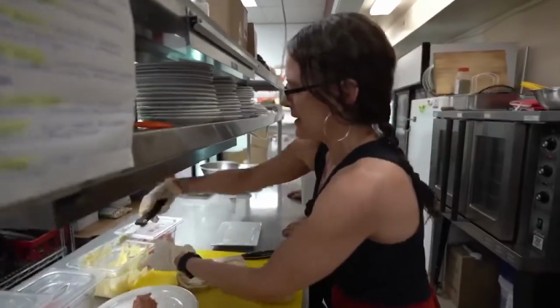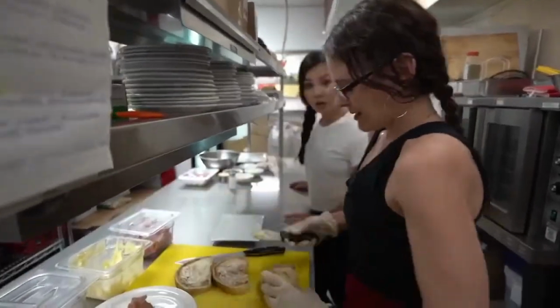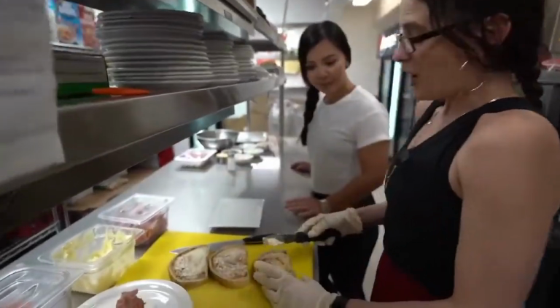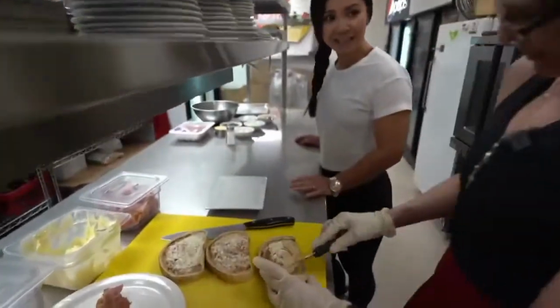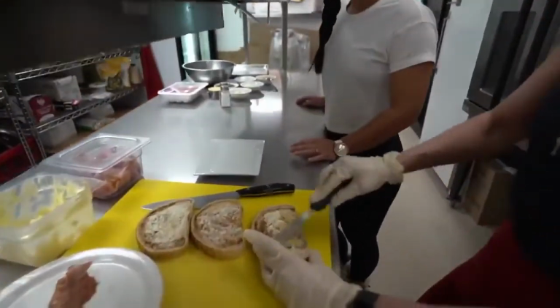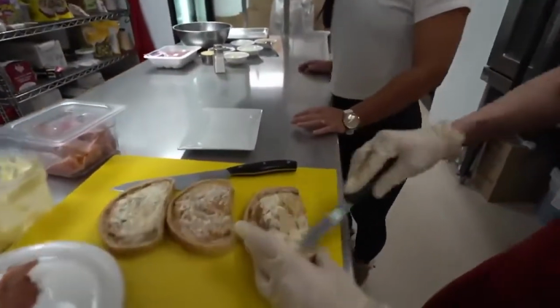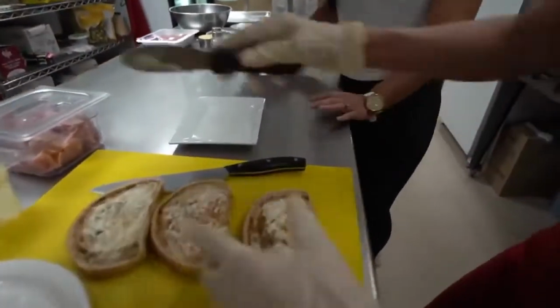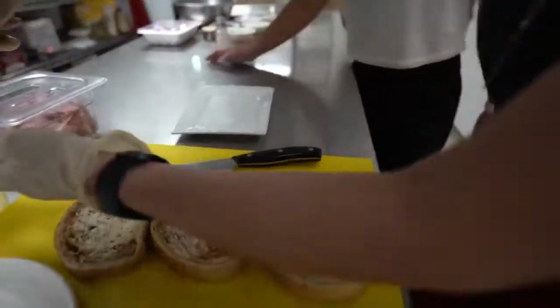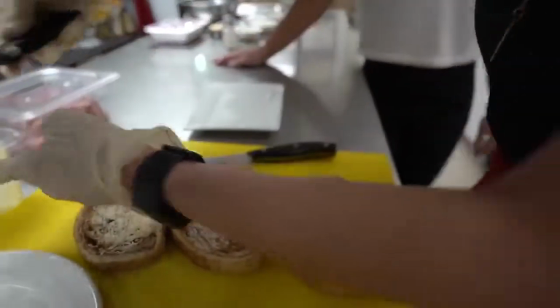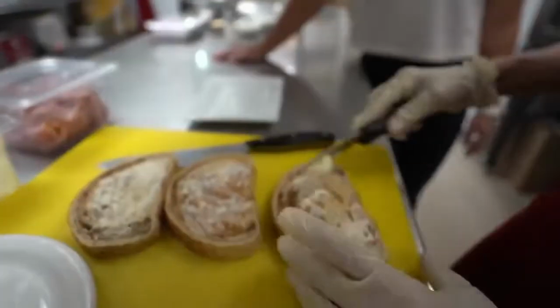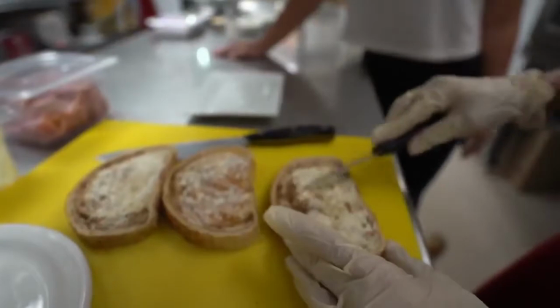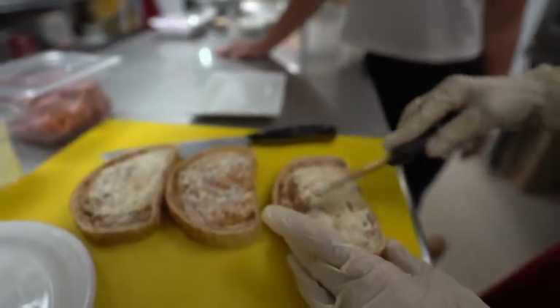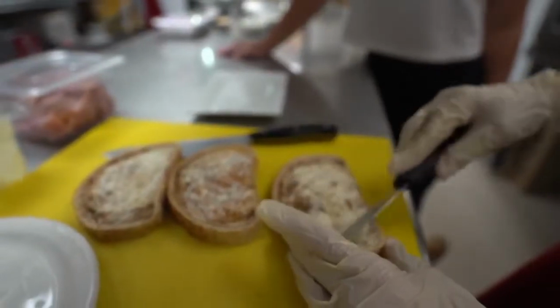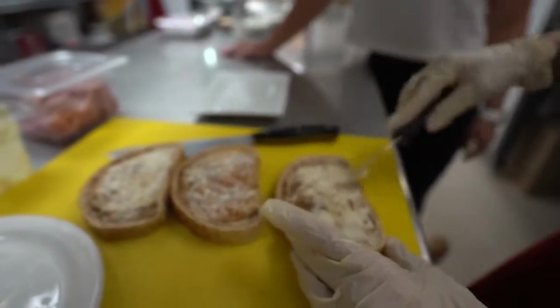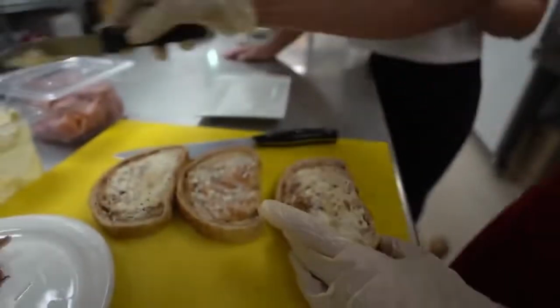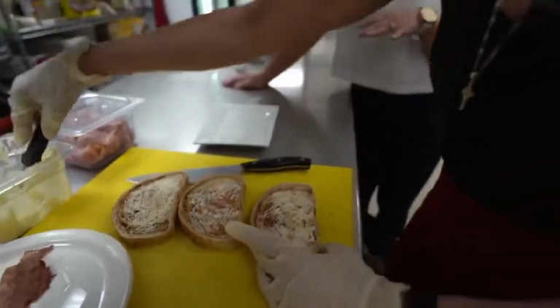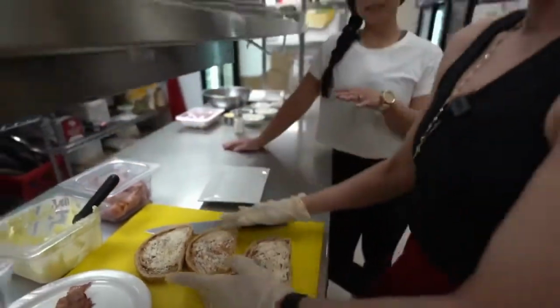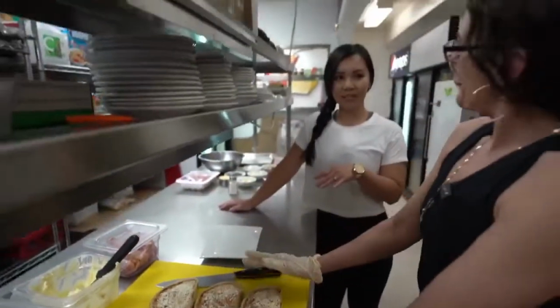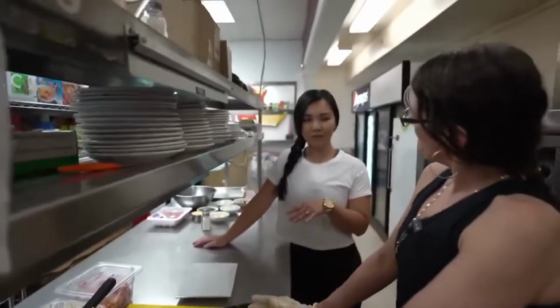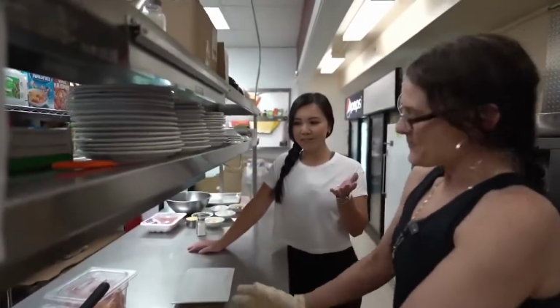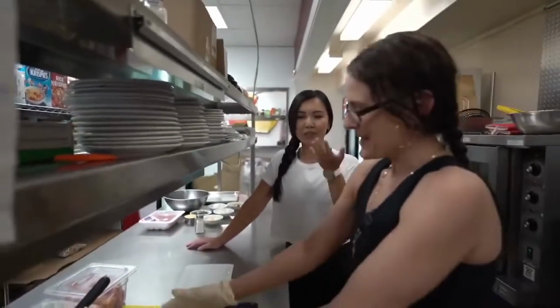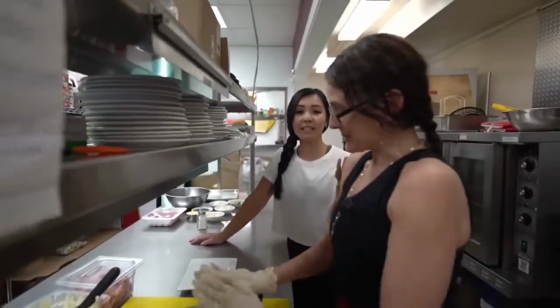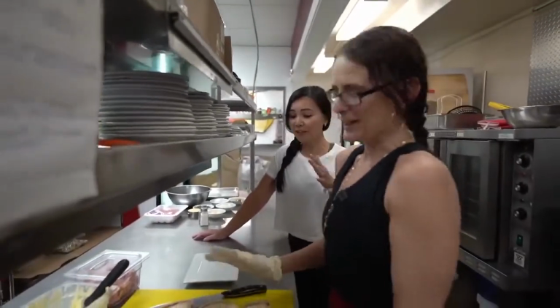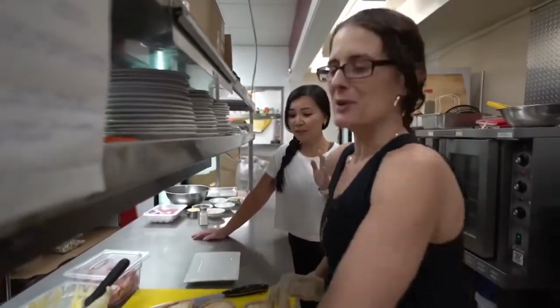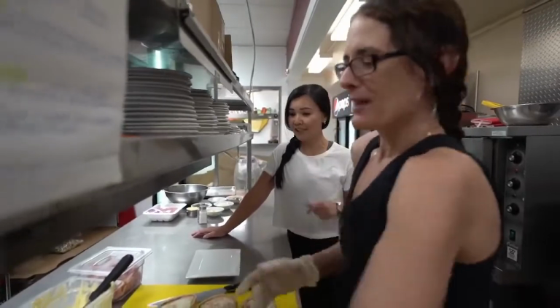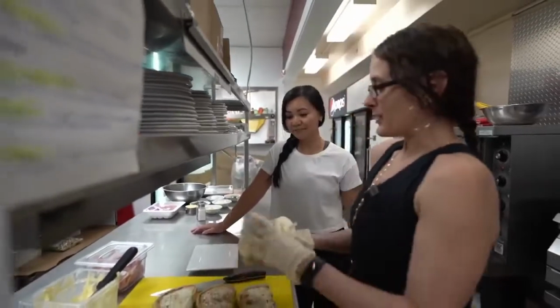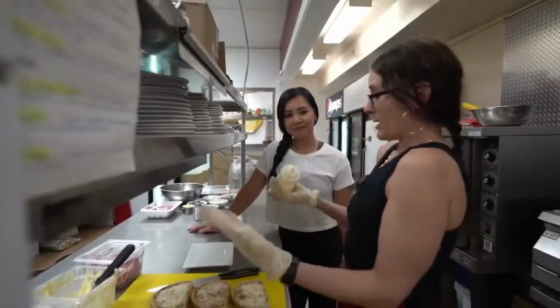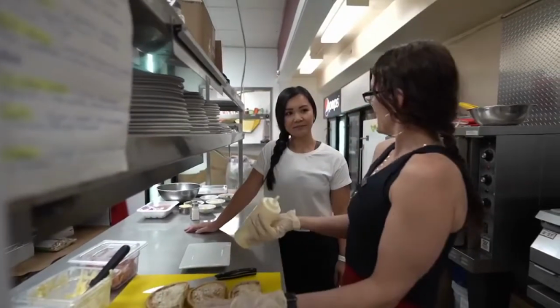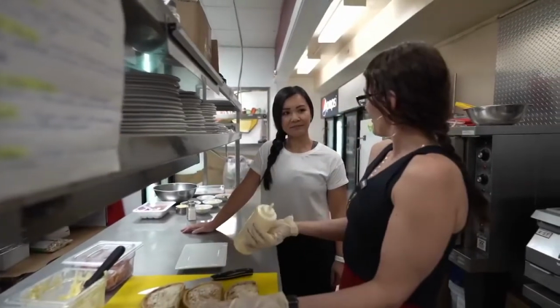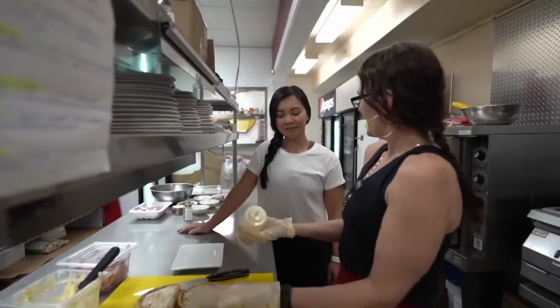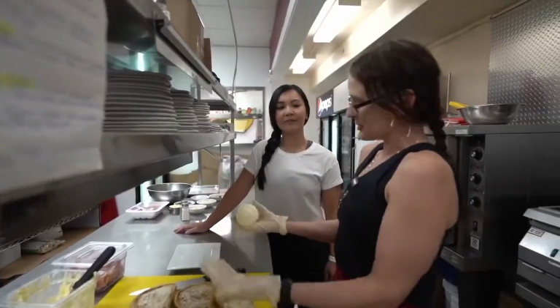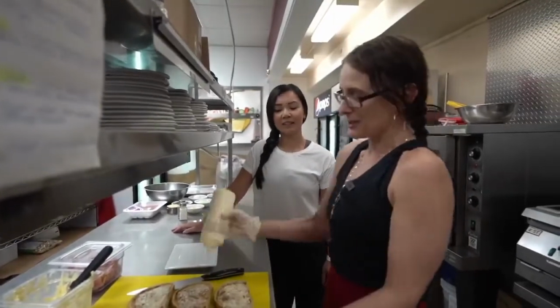All three slices? I thought the middle slice in a clubhouse sandwich was just bread — I didn't know it was always buttered. Well, that's why people love mine, because there's lots of flavor.